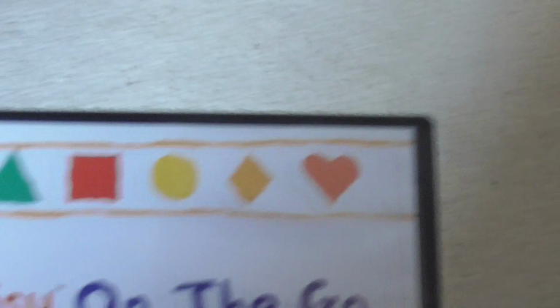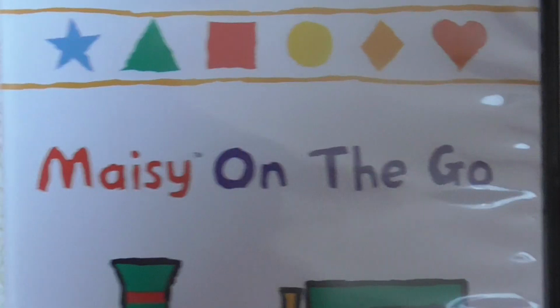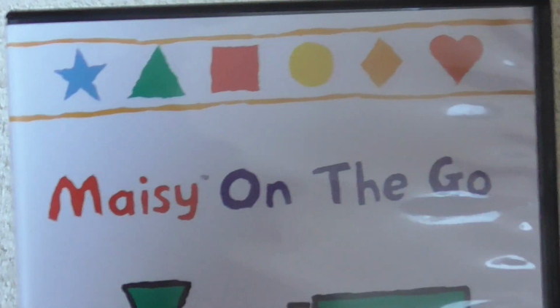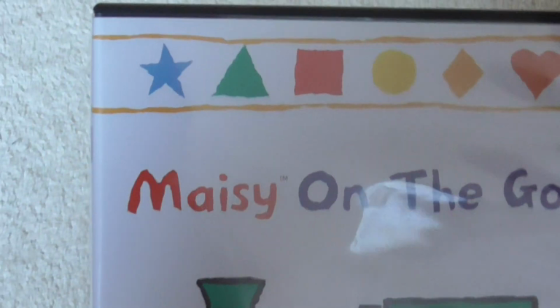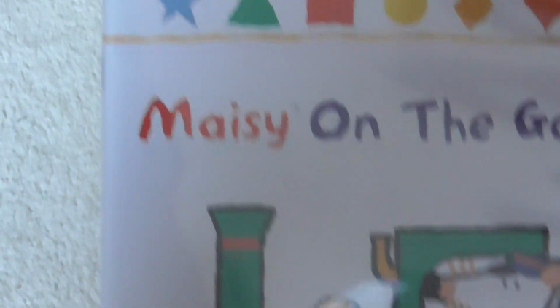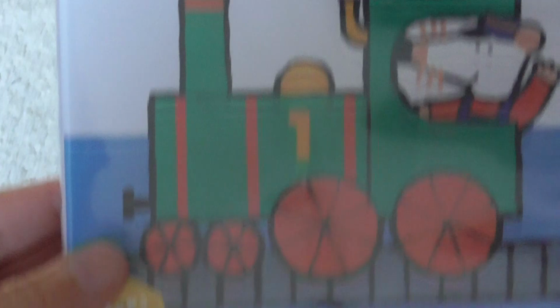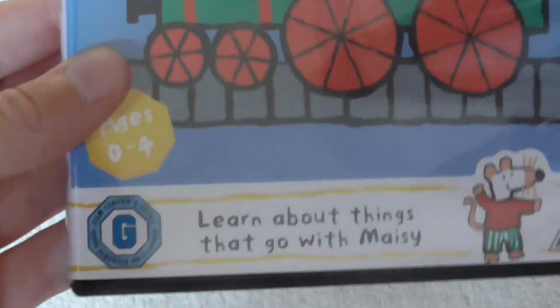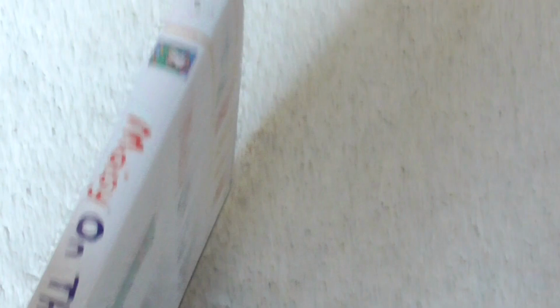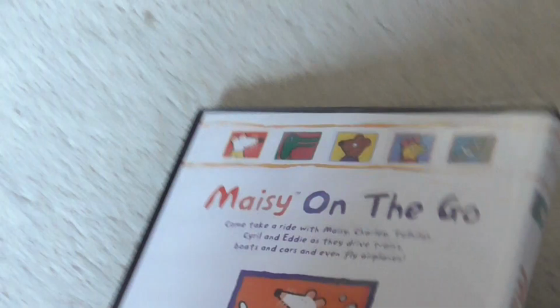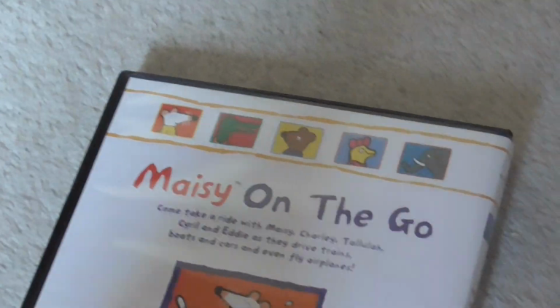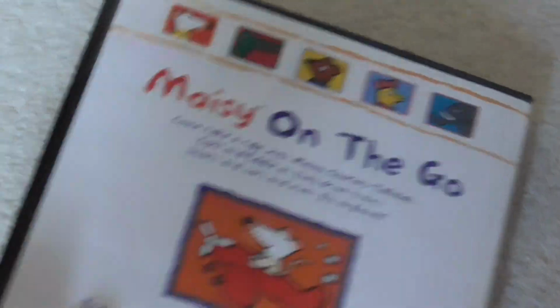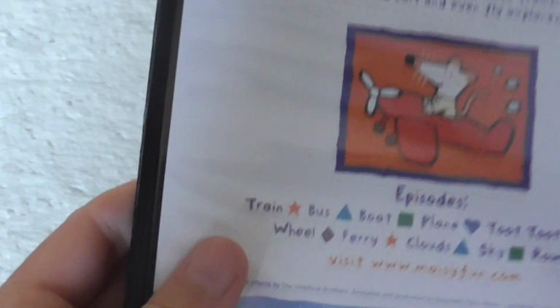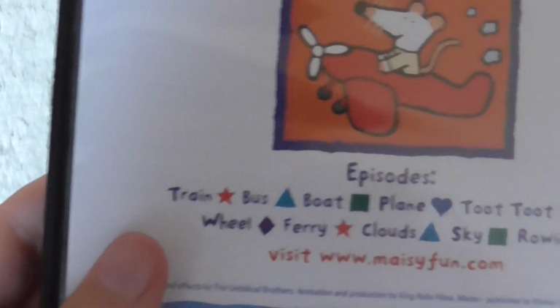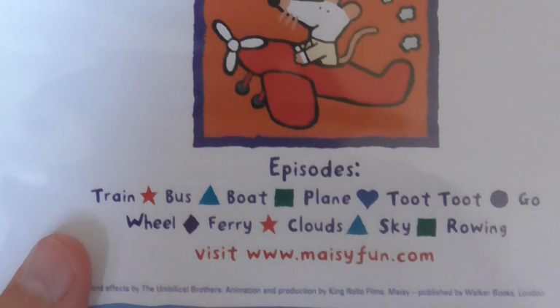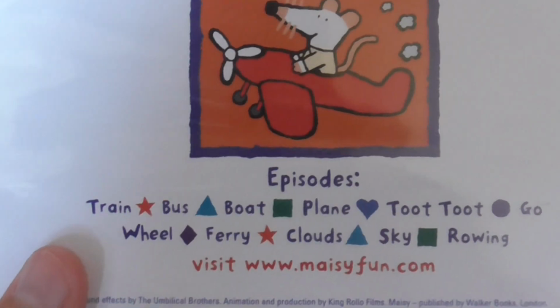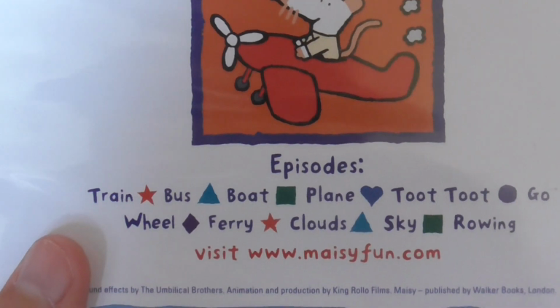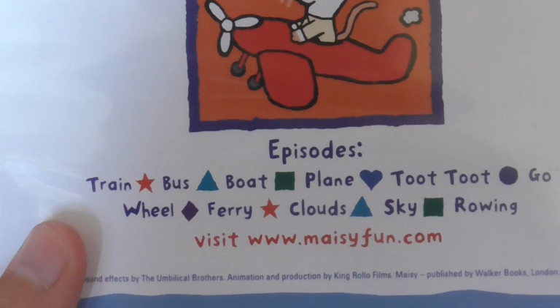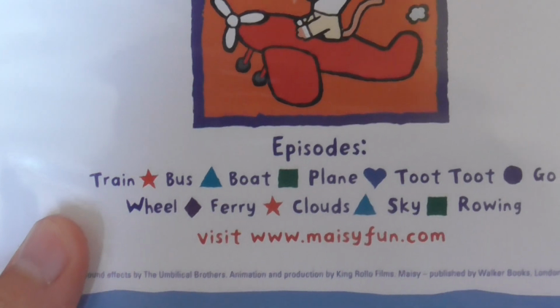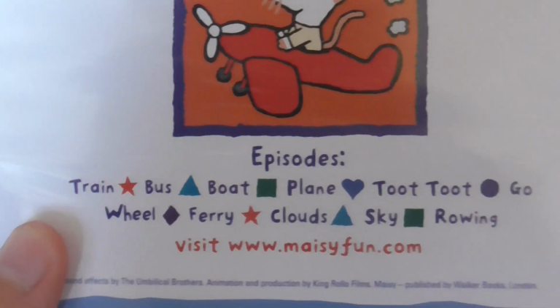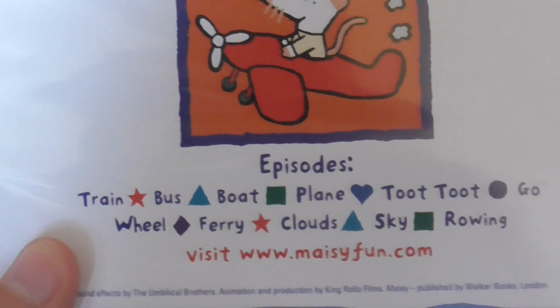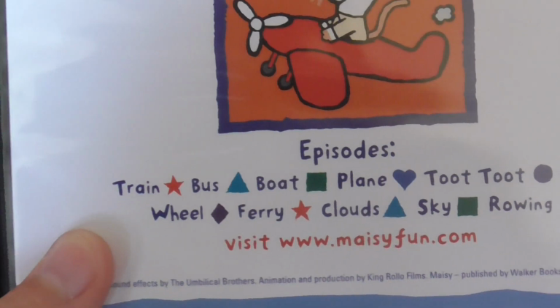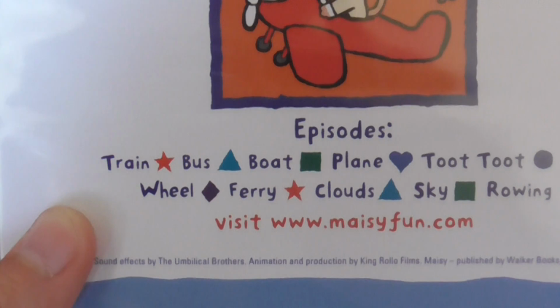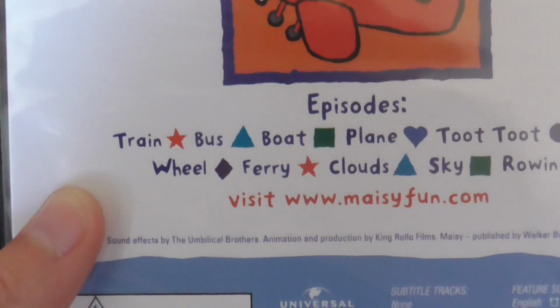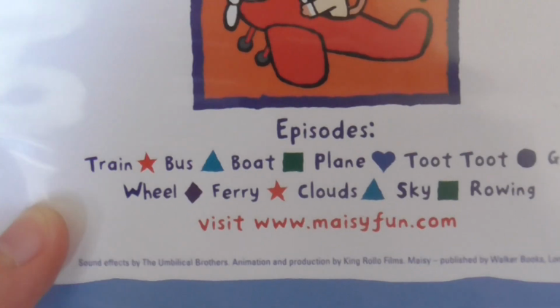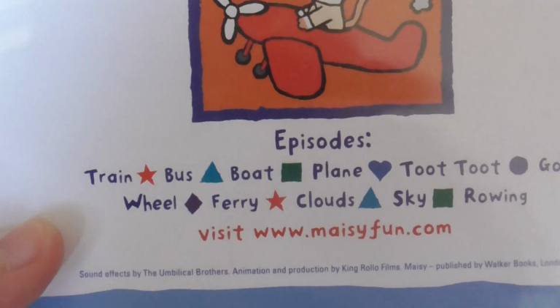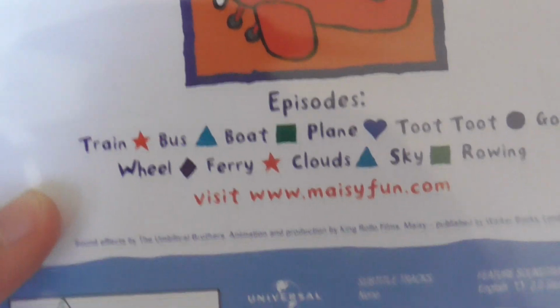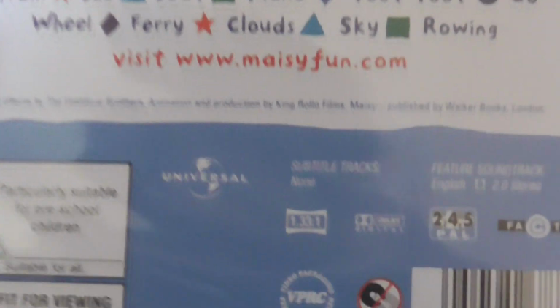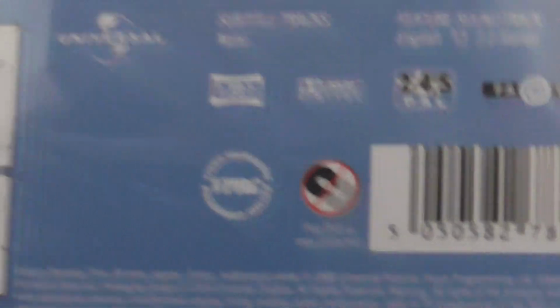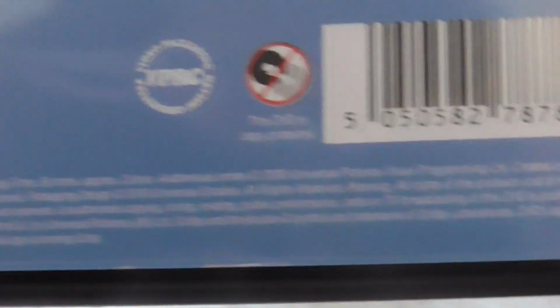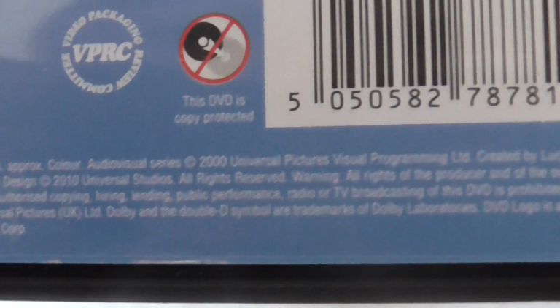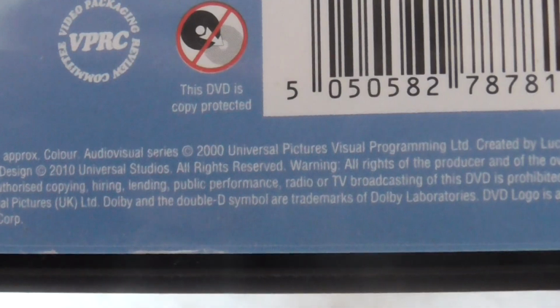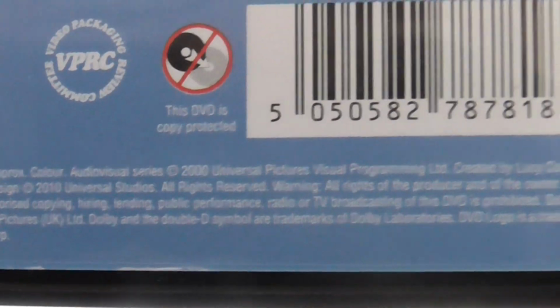The next one is Maisie On The Go. This includes the episodes Train, Bus, Boat, Plane, Toot Toot, Go, Wheel, Ferry, Cloud, Sky and Rowing. And the running time is 58 minutes.